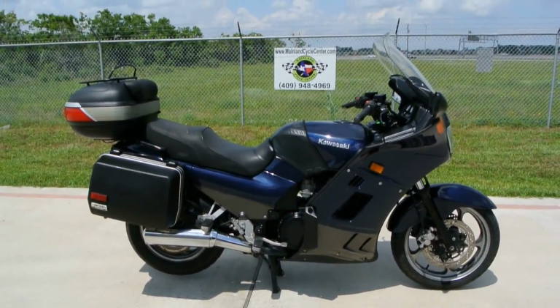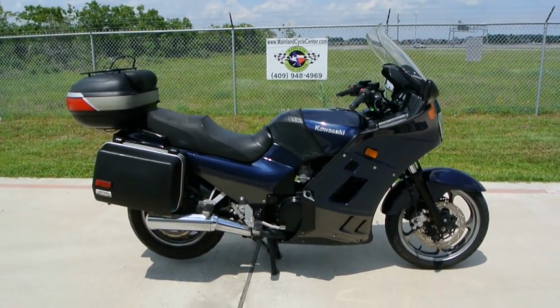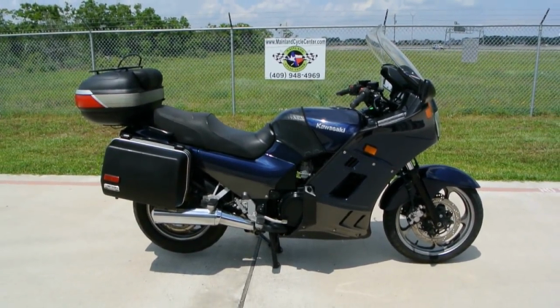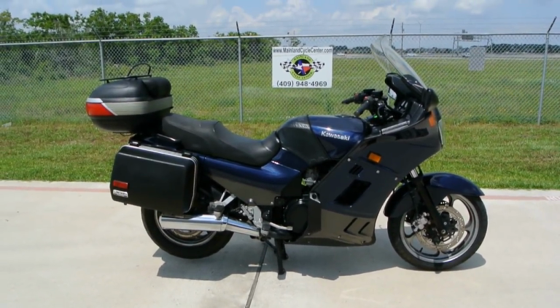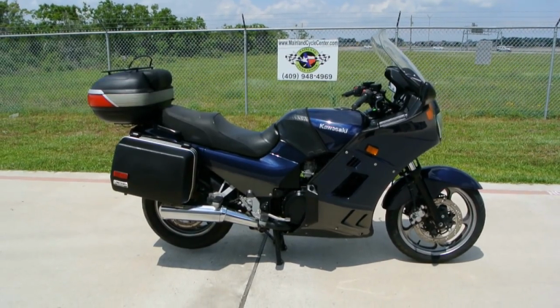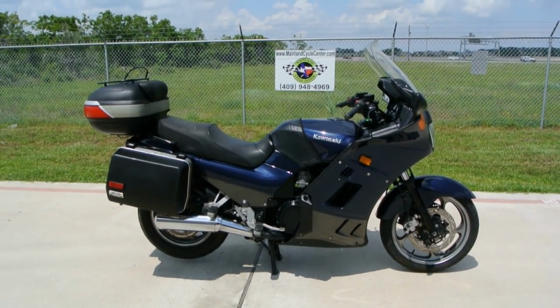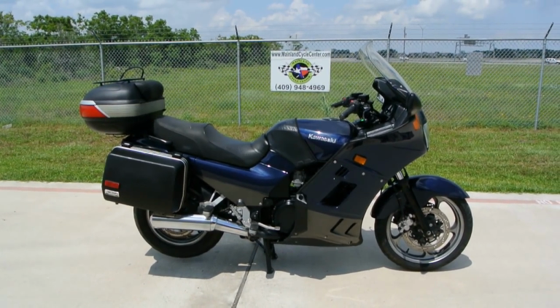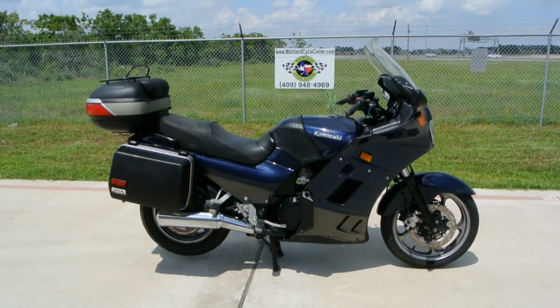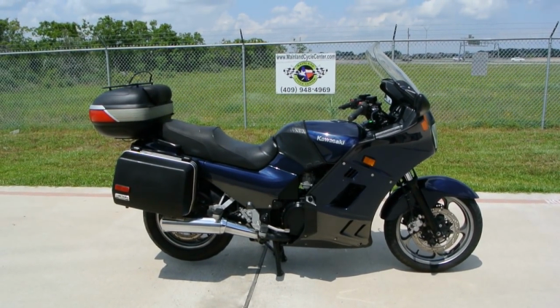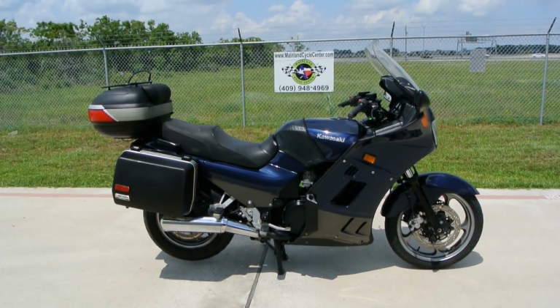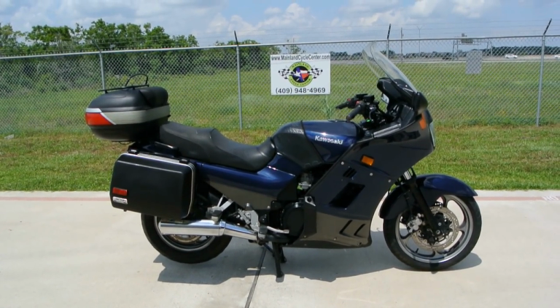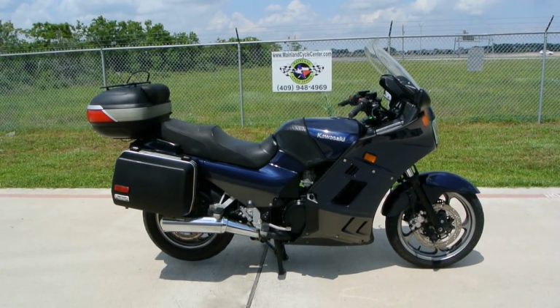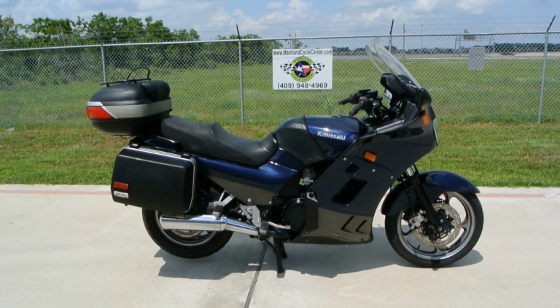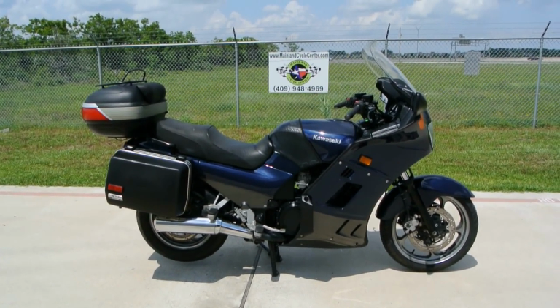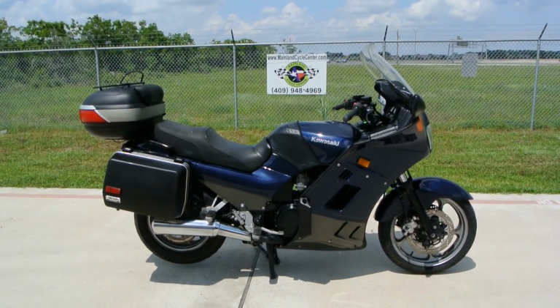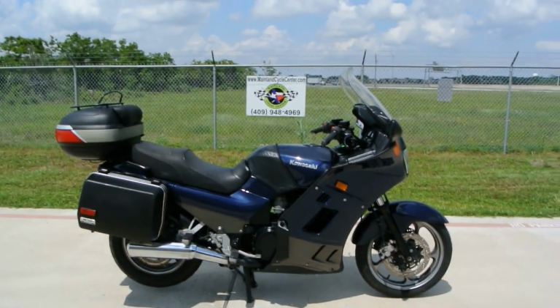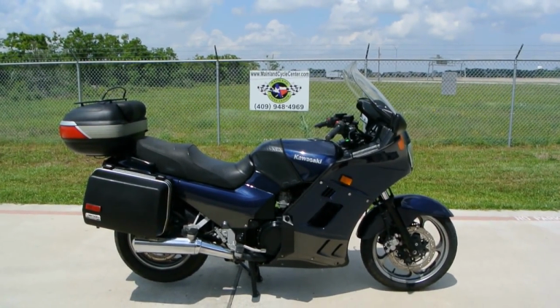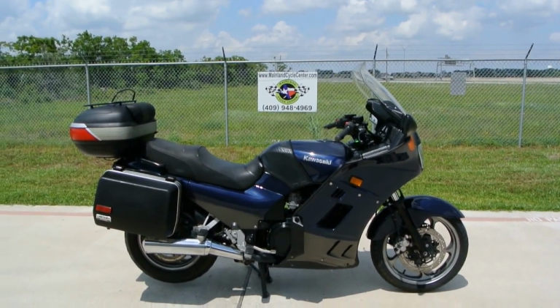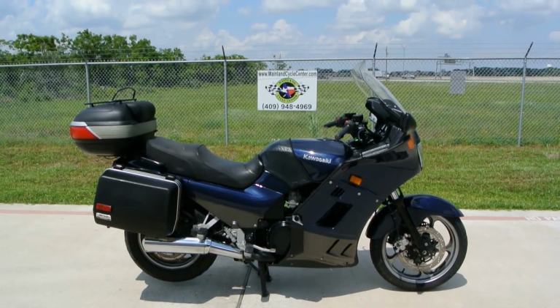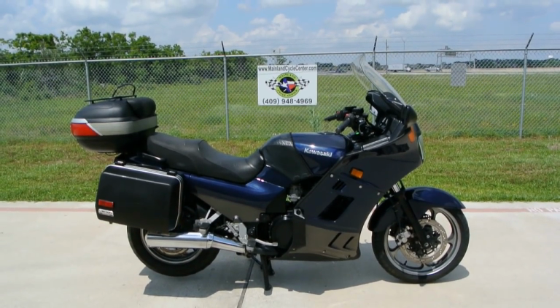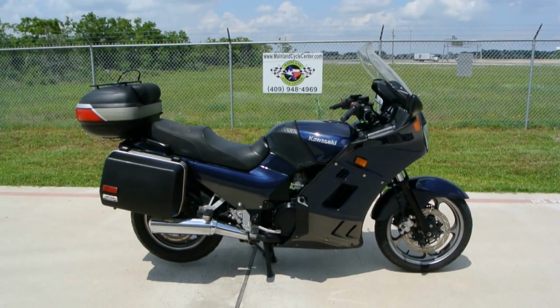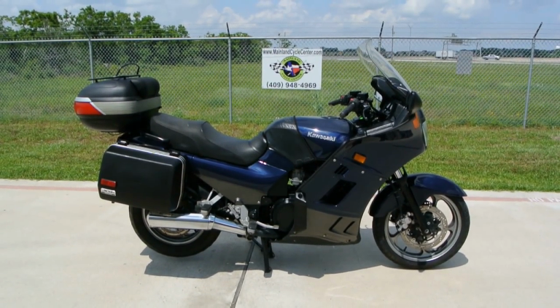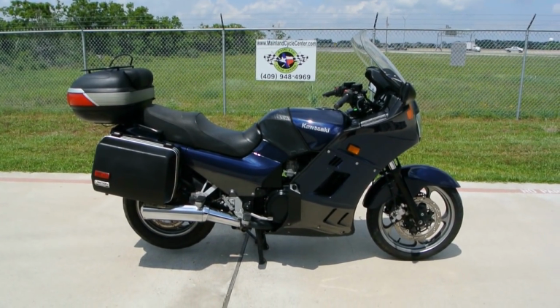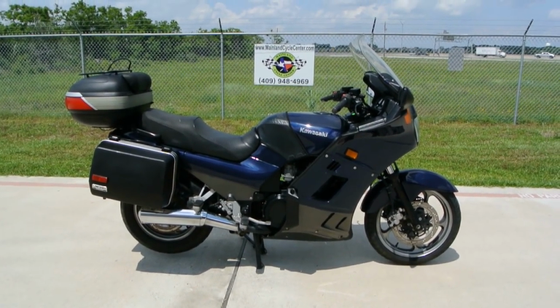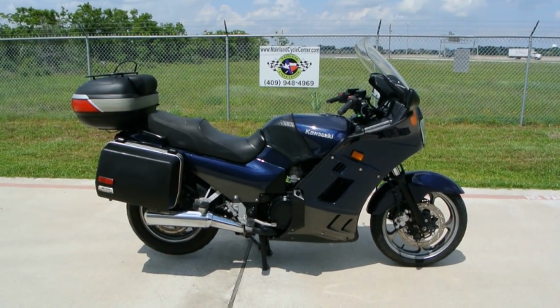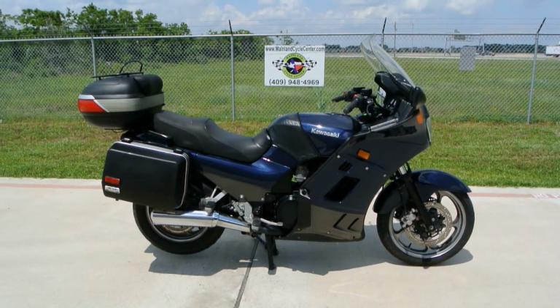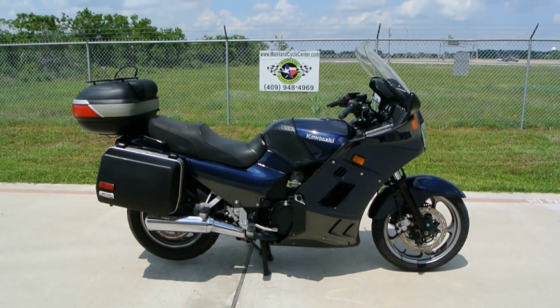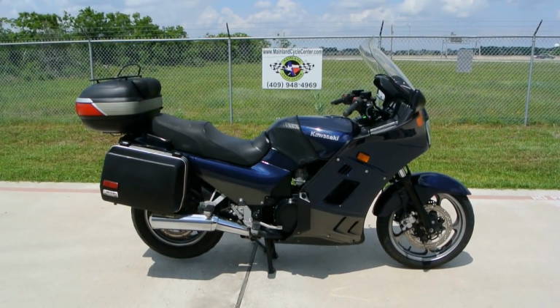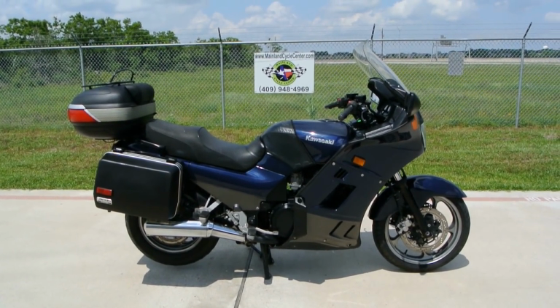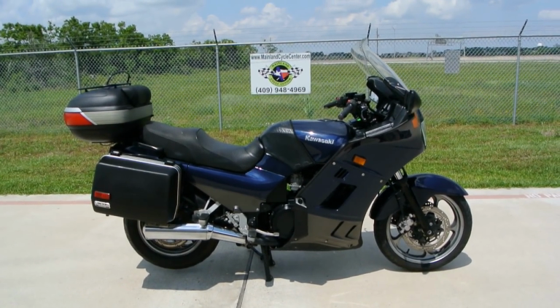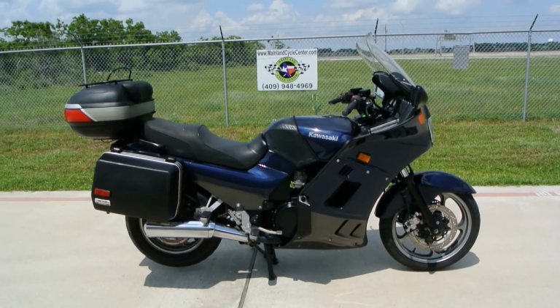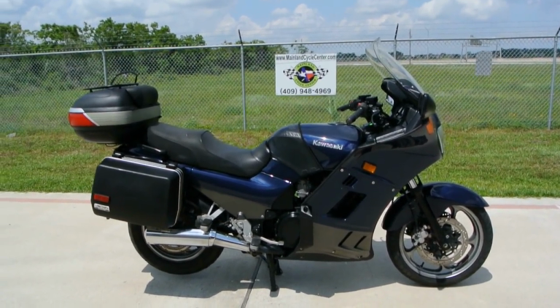Basically the same motor in the same bike, but they just worked really well and were very affordable, and that's why Kawasaki kept them going.